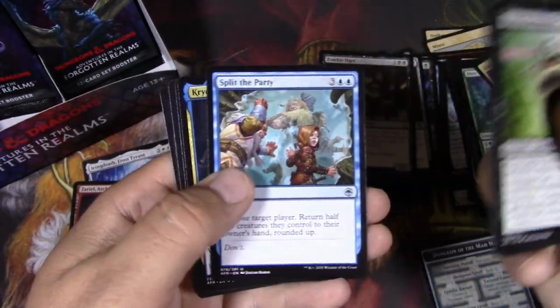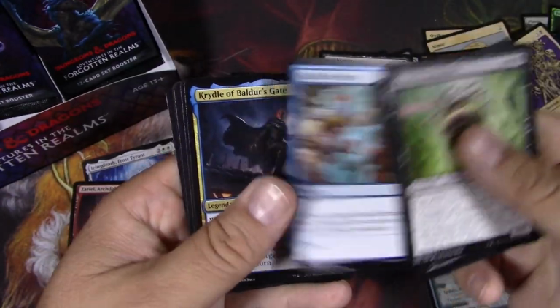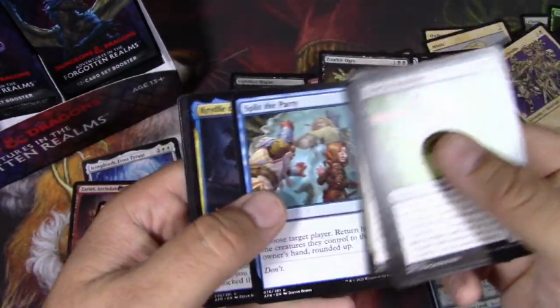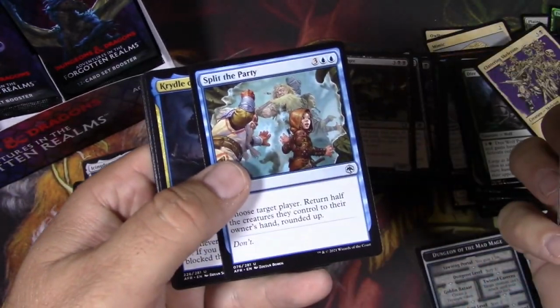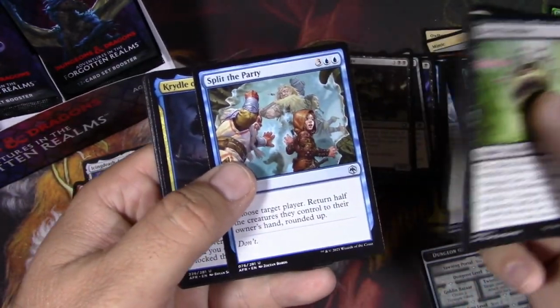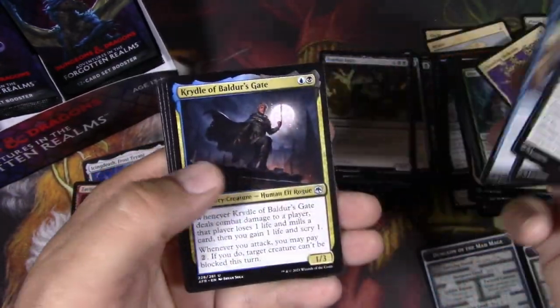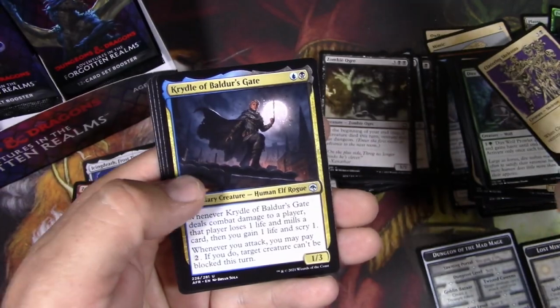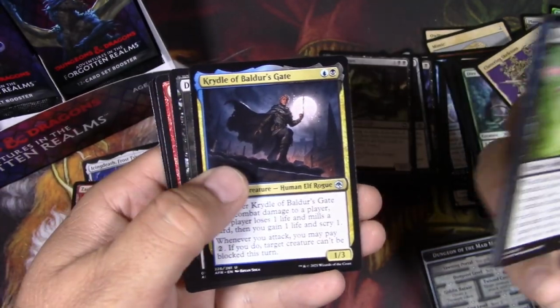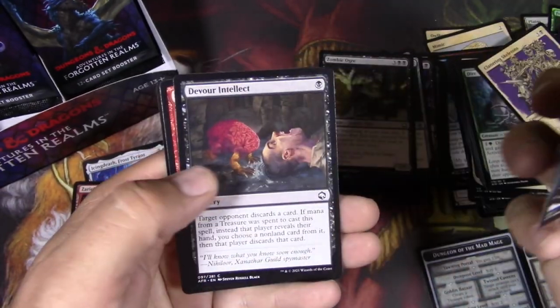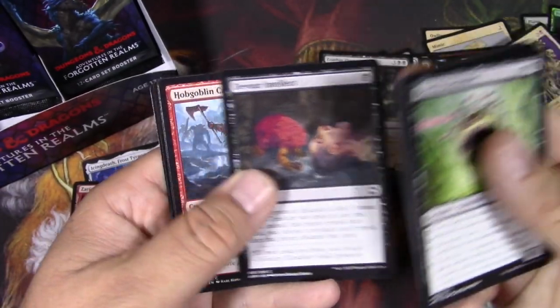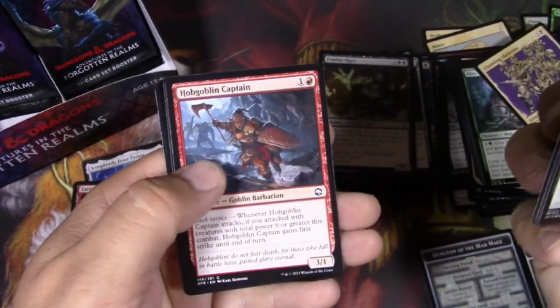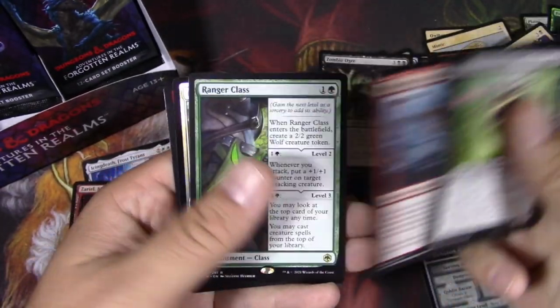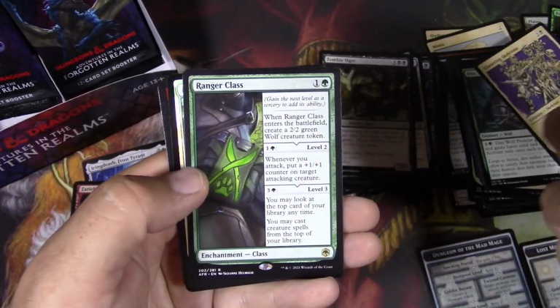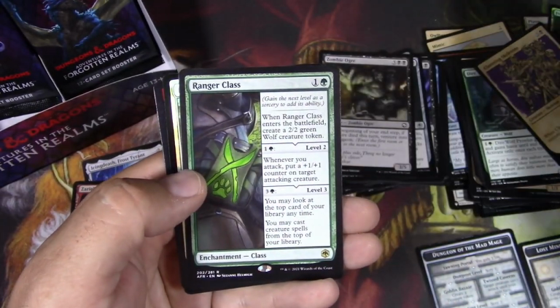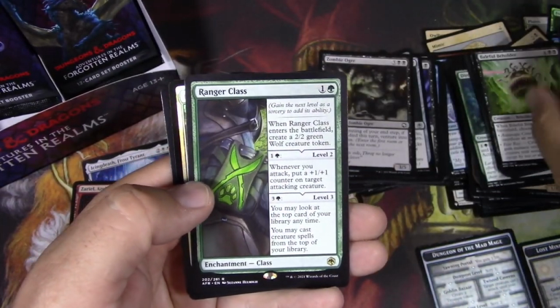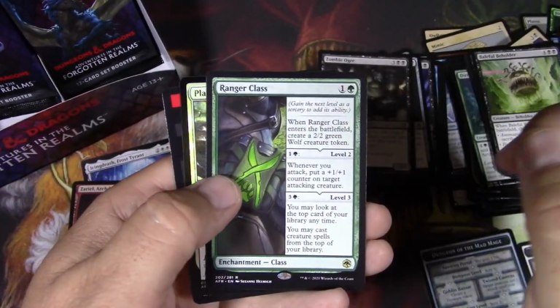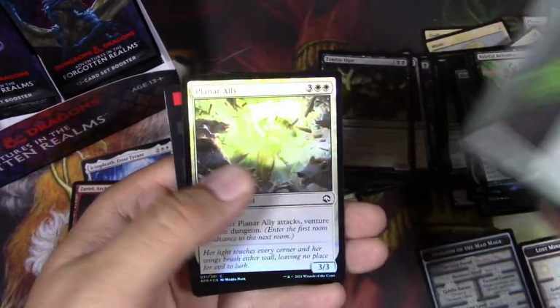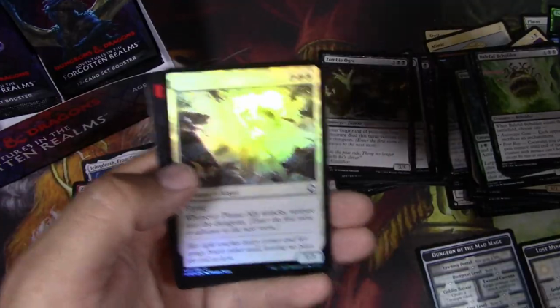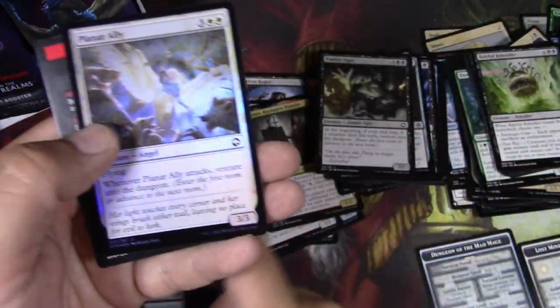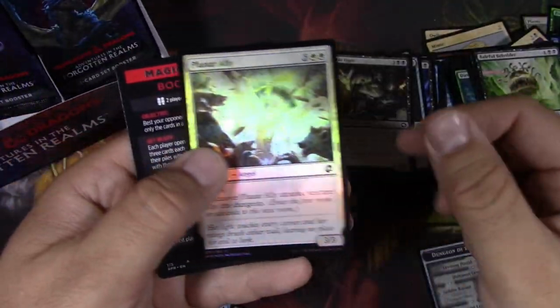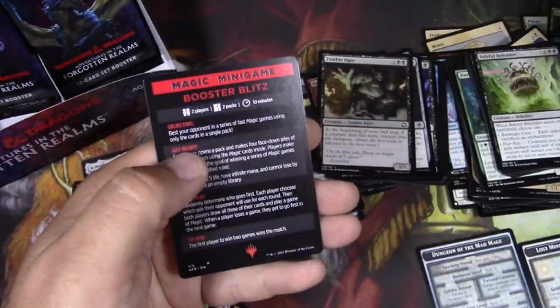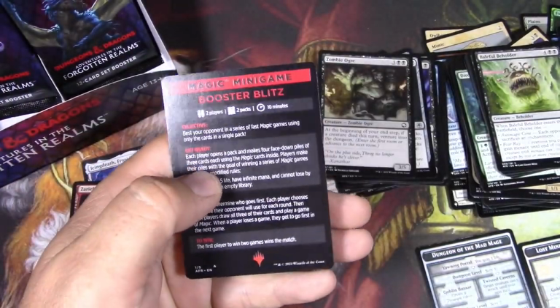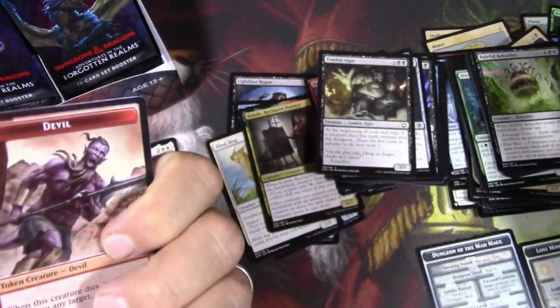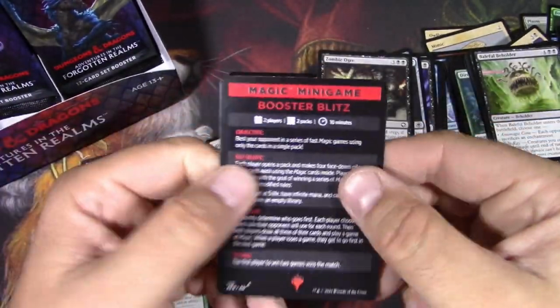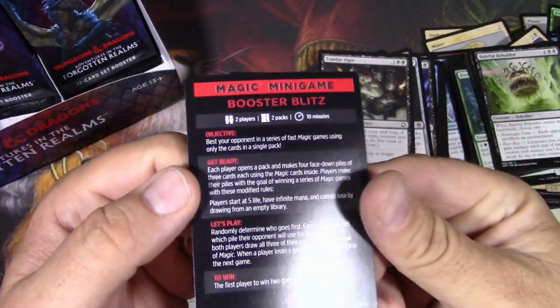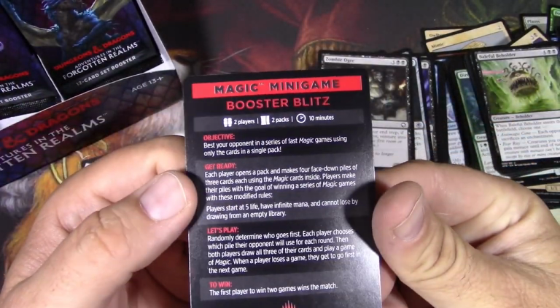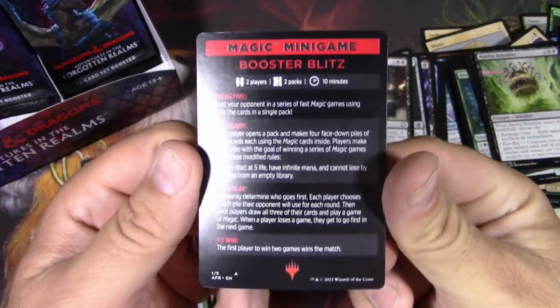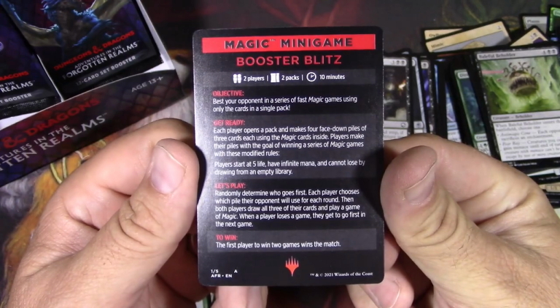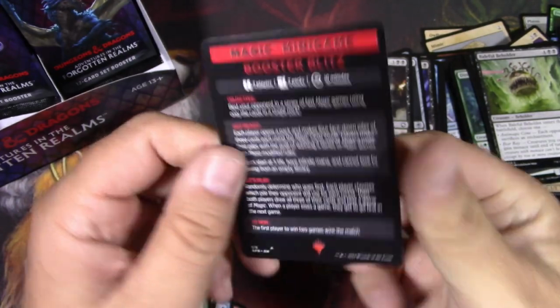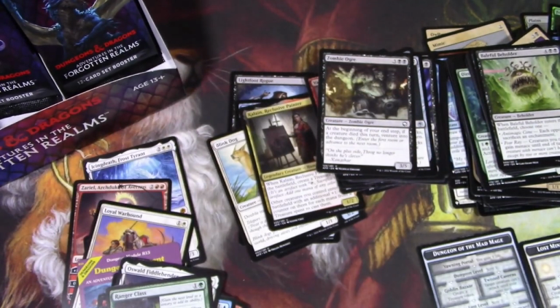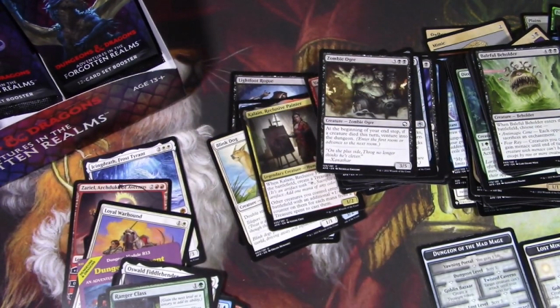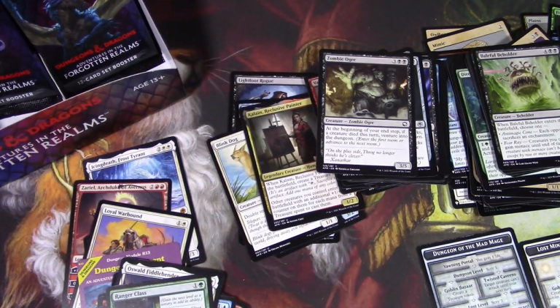Split the Party — don't. Just don't. Cradle. Ranger Class. Planar Ally. Booster Blitz — another mini game there. Check that one out as well. Maybe I should actually try one of these games on camera.